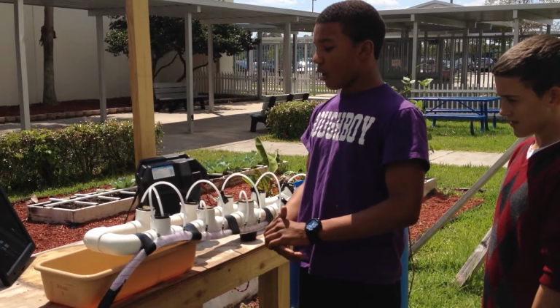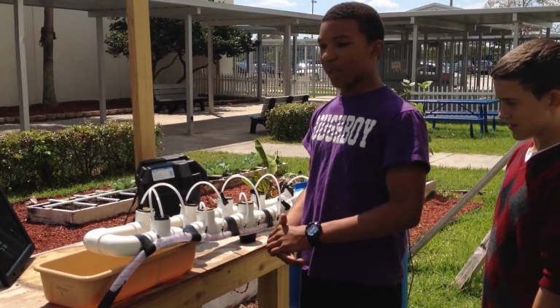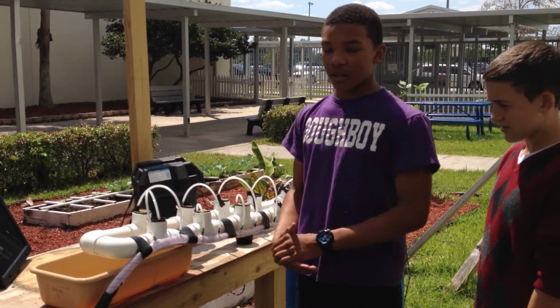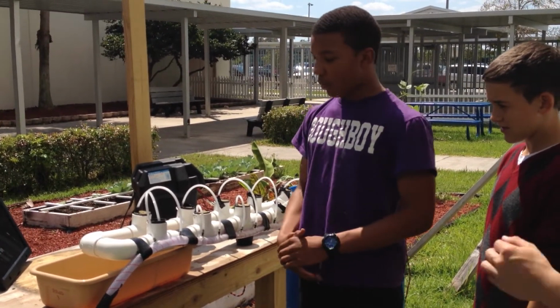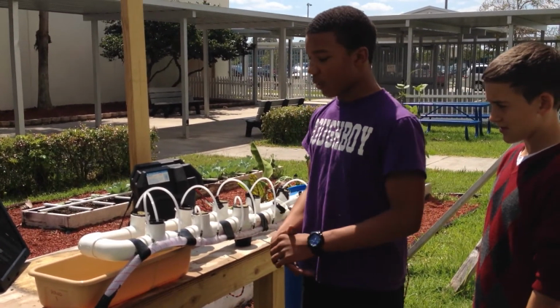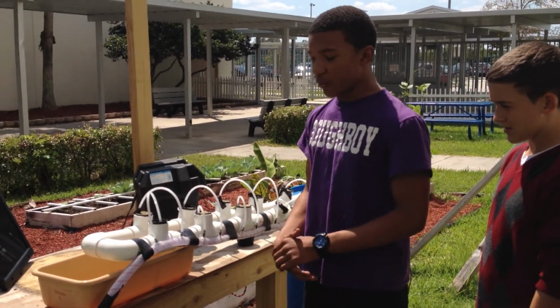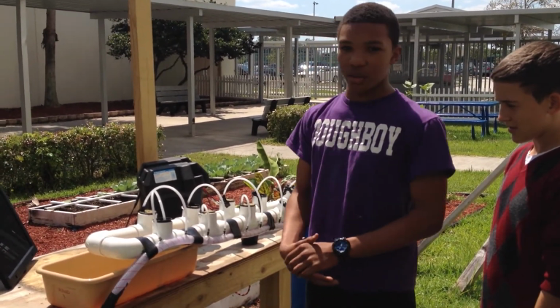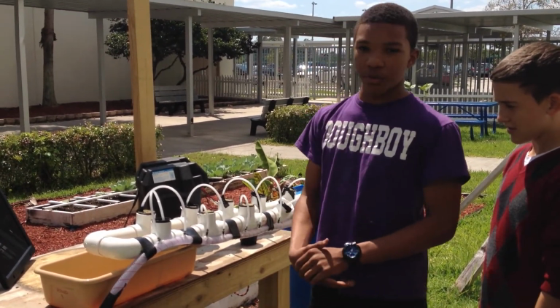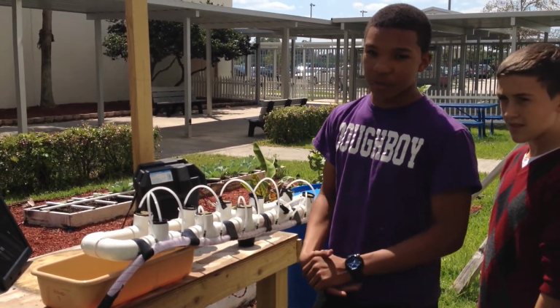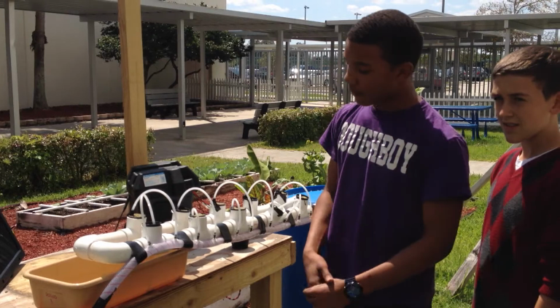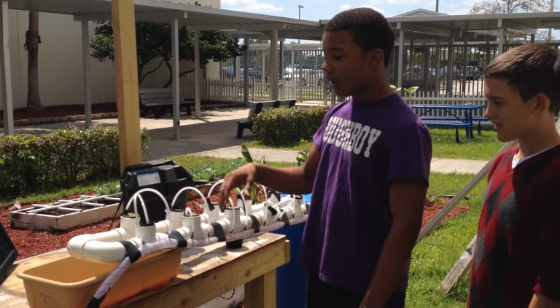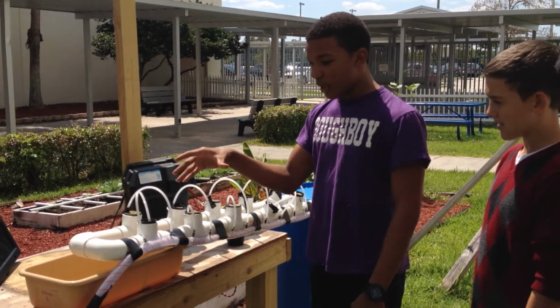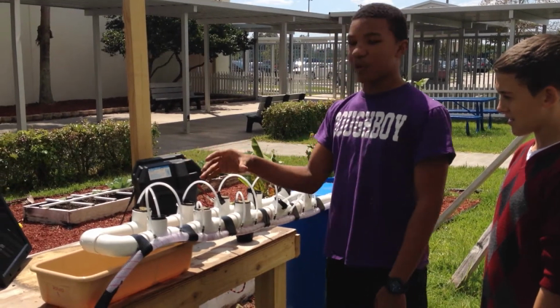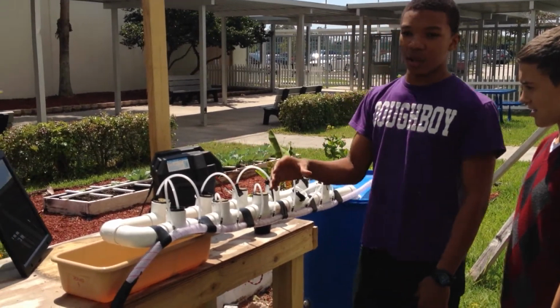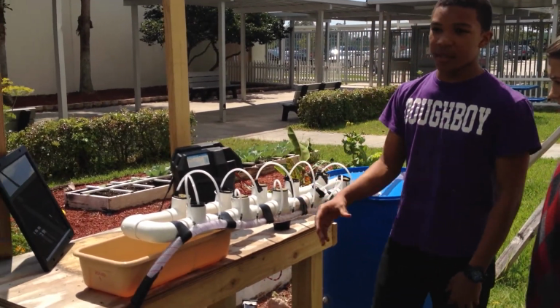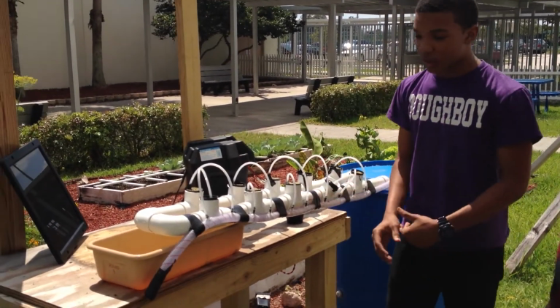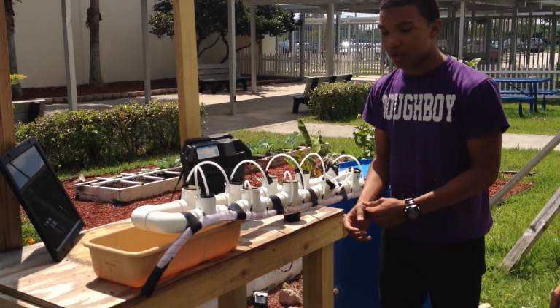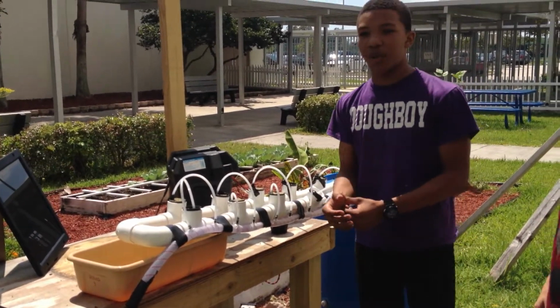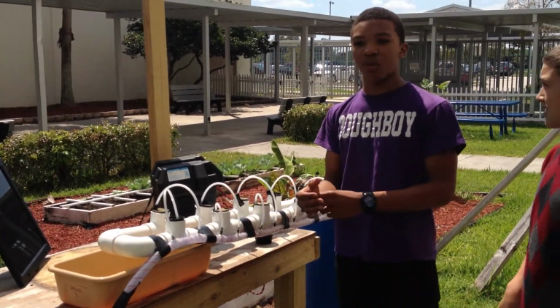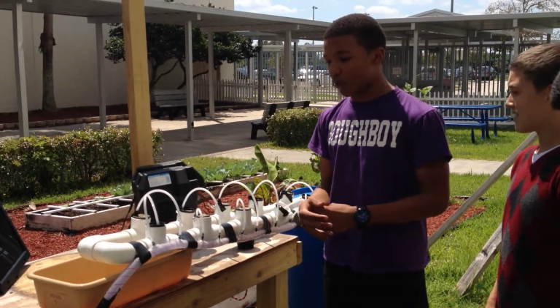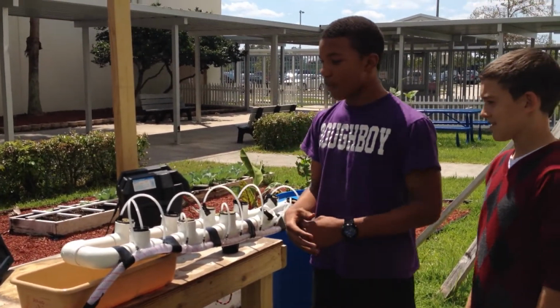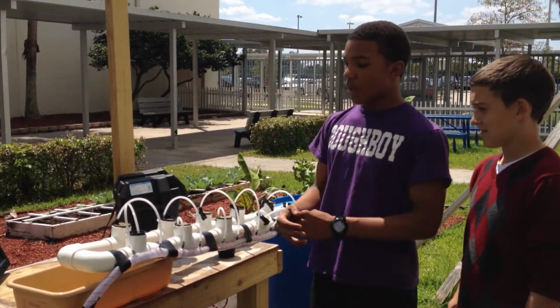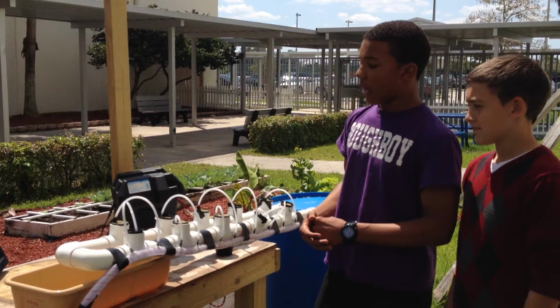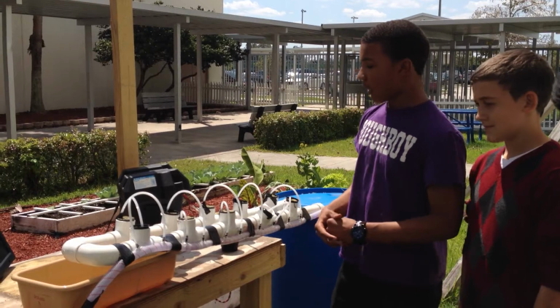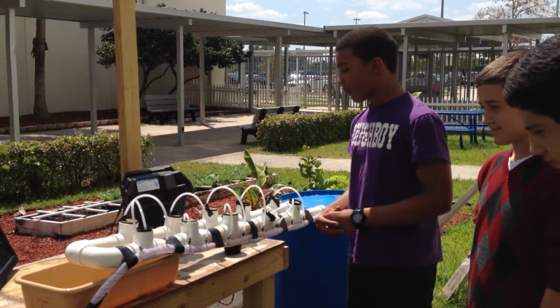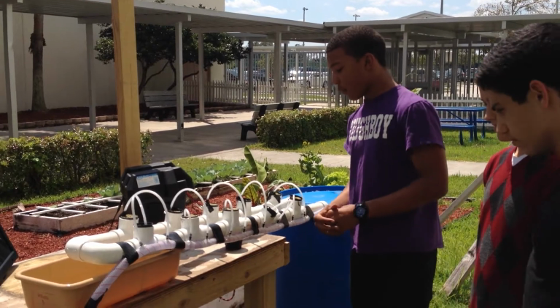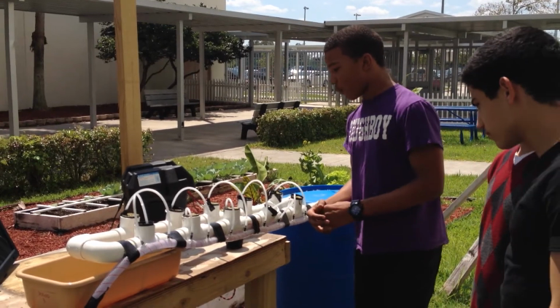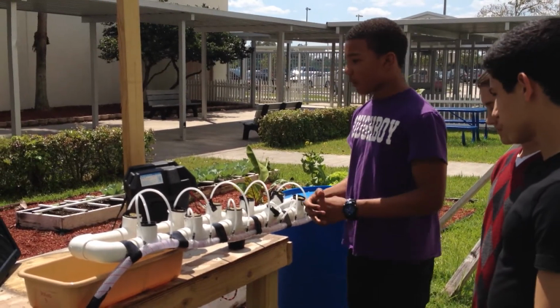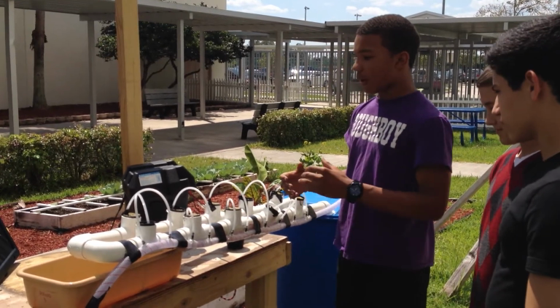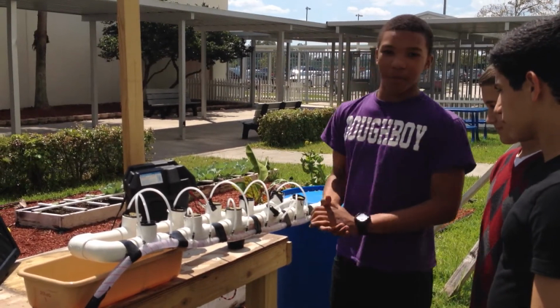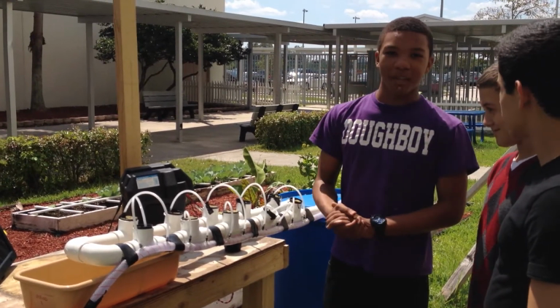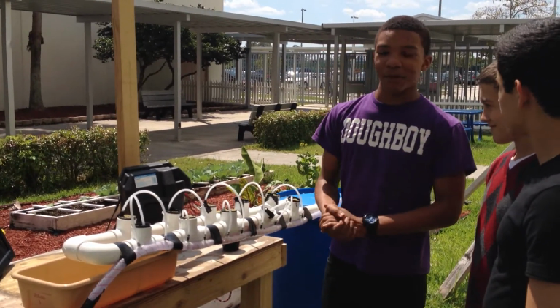The plants are planted using geo sponges, and inside the geo sponges are the seeds. The geo sponges are used to hold the moisture, and I'm going to test it for you.